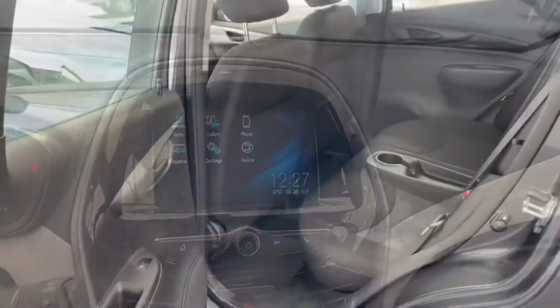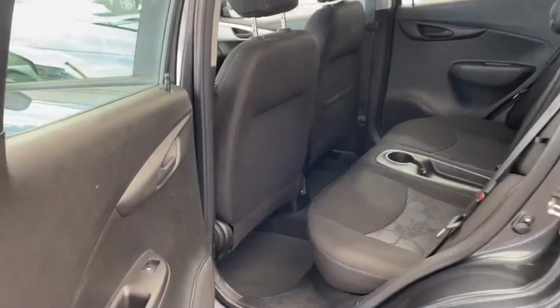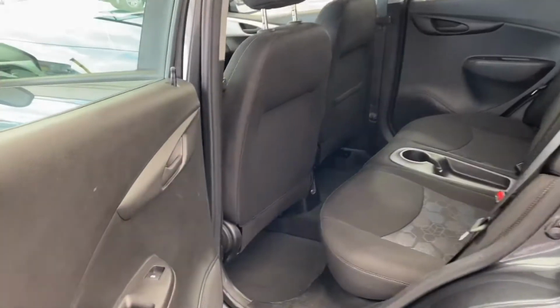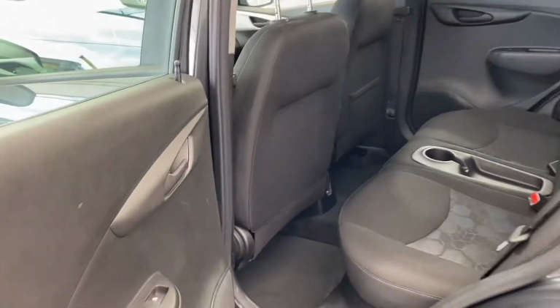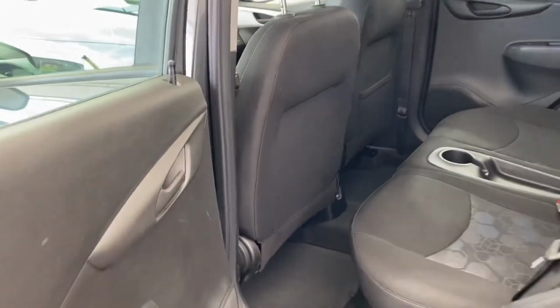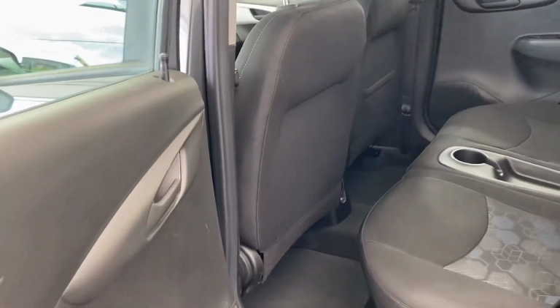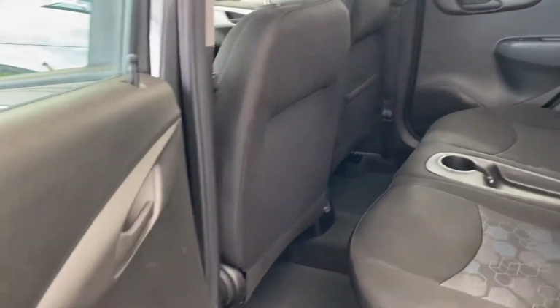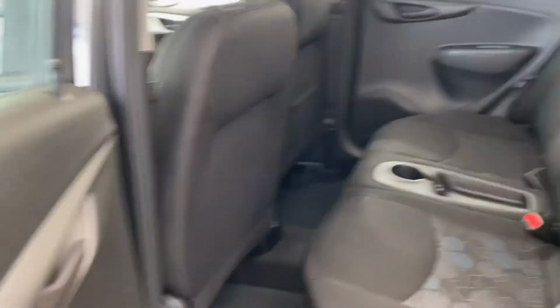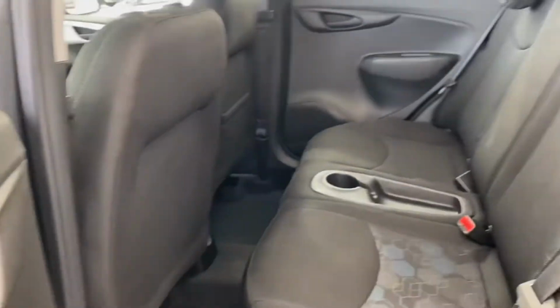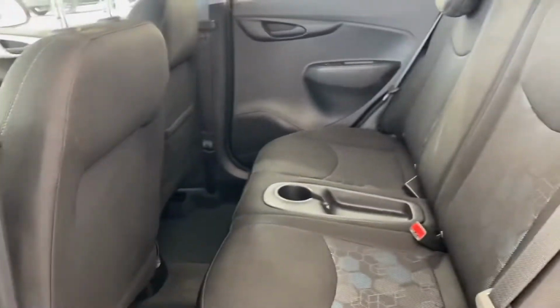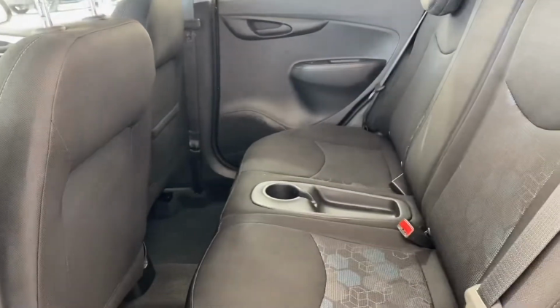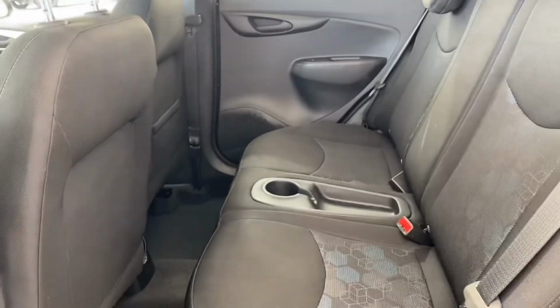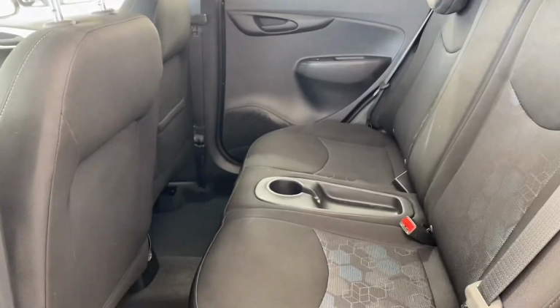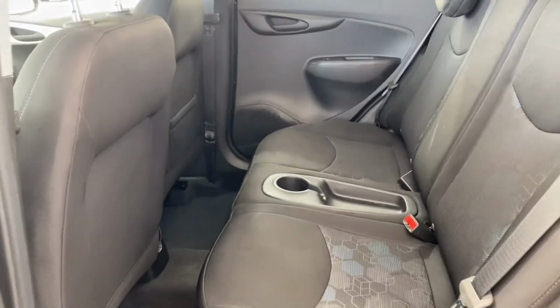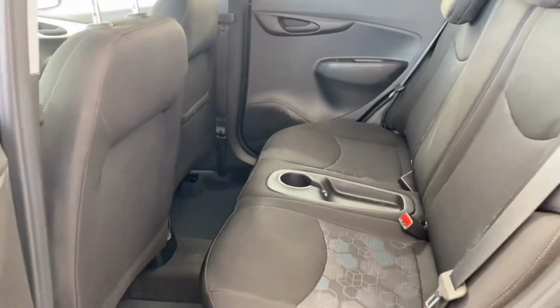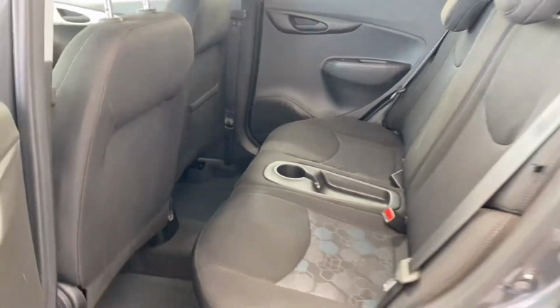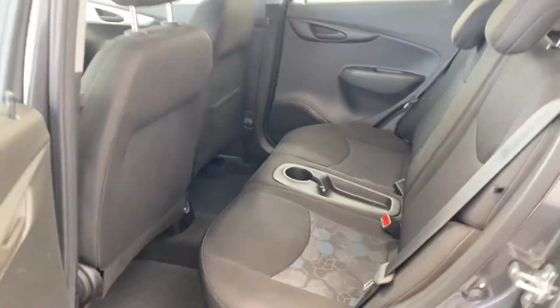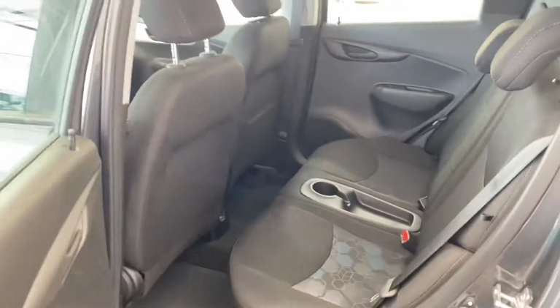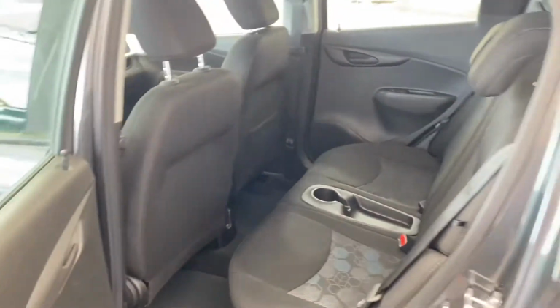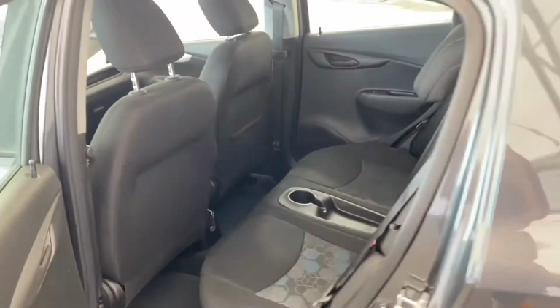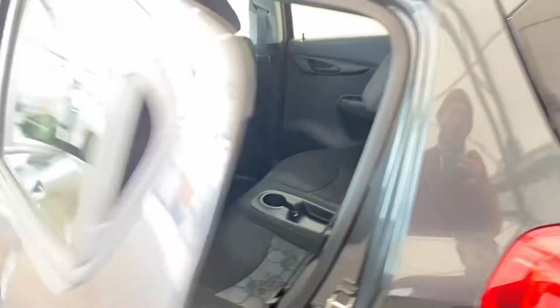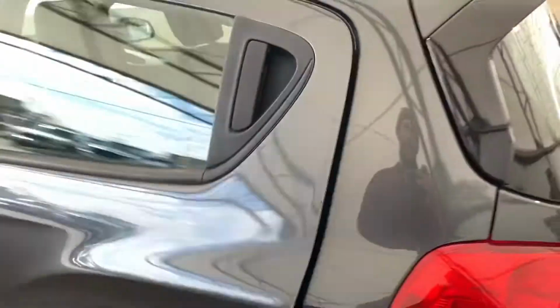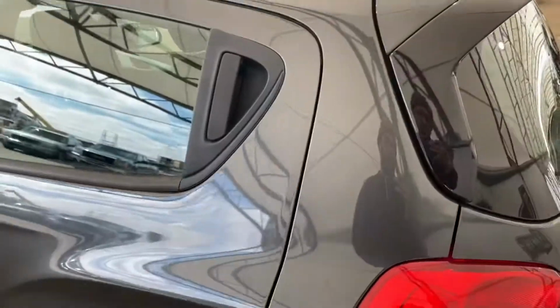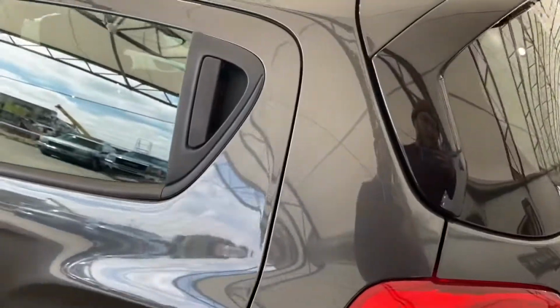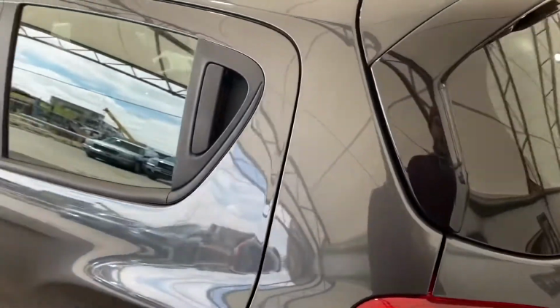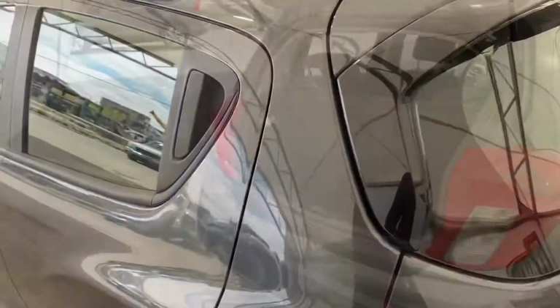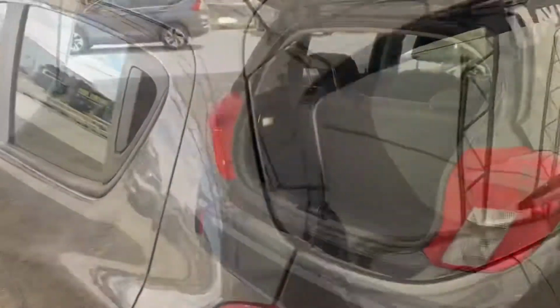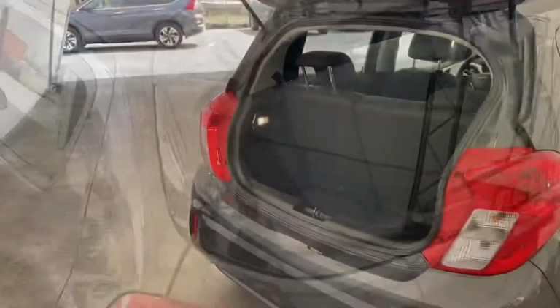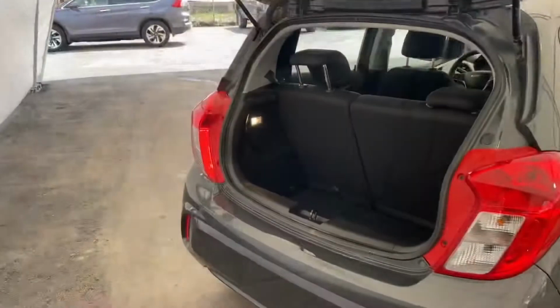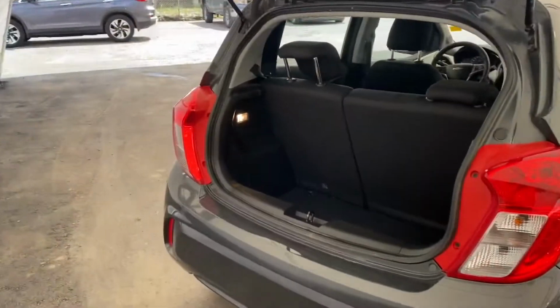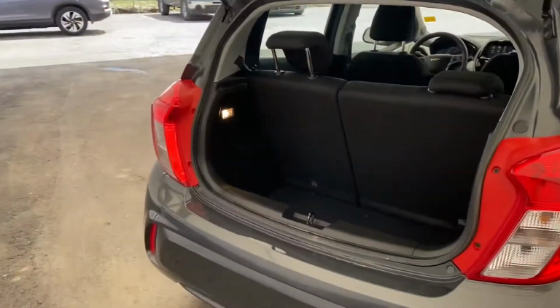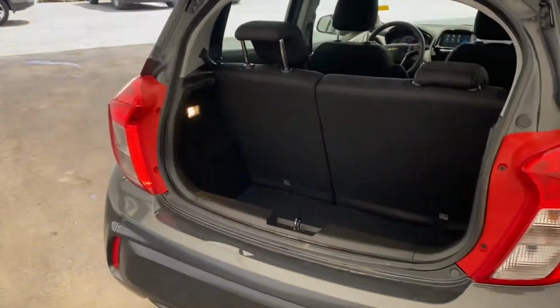Taking a look in the back seat, you can see there's a two-person bench seat back here, meaning that this Spark can seat four people.